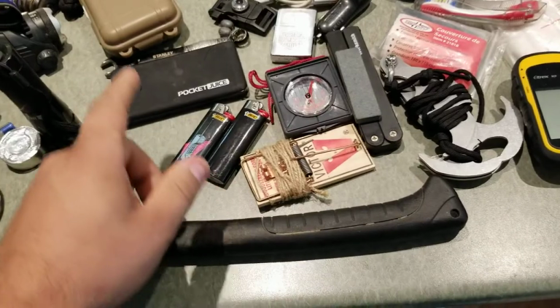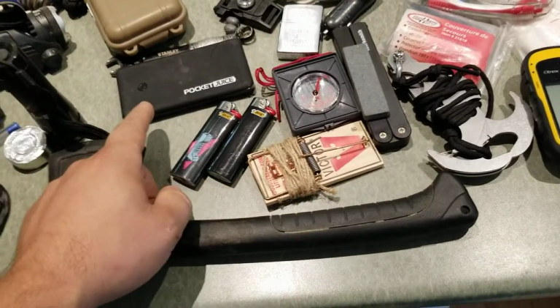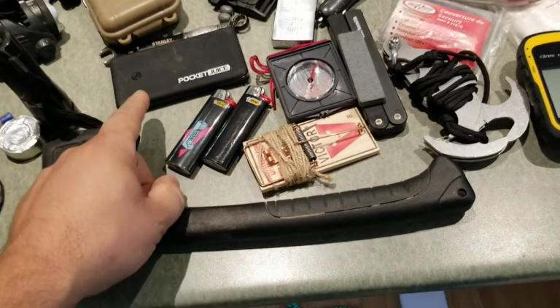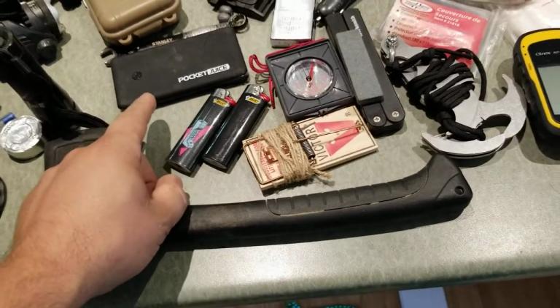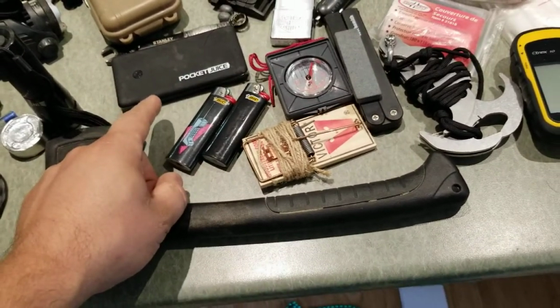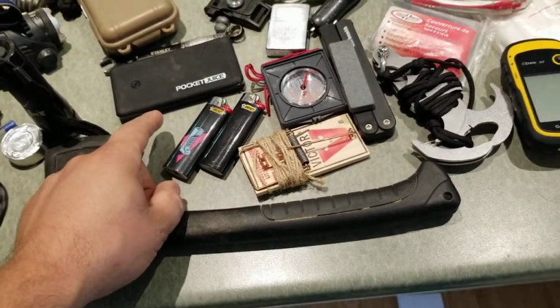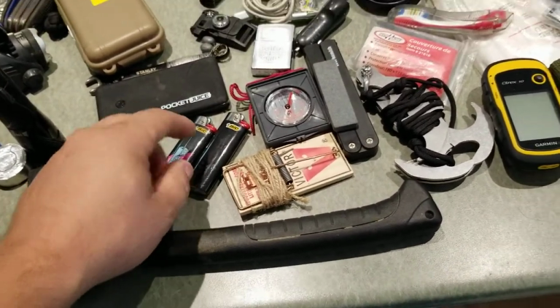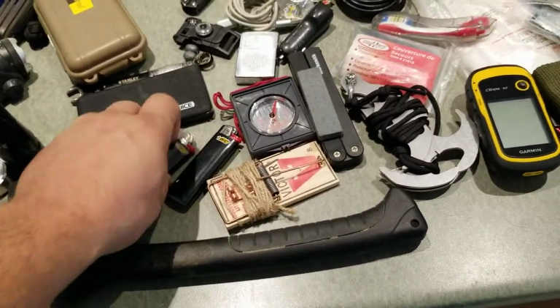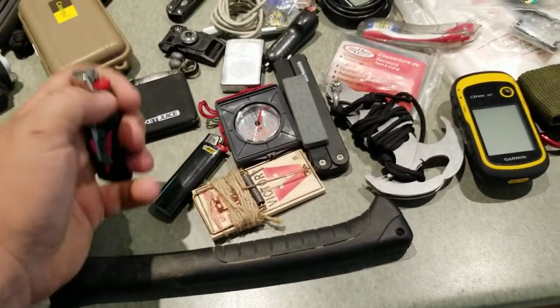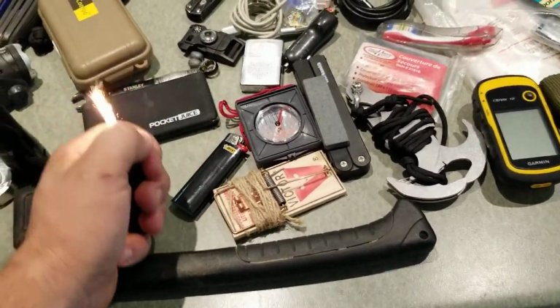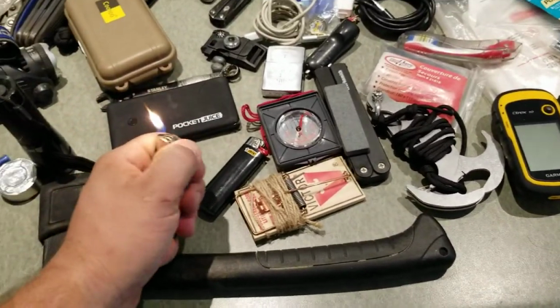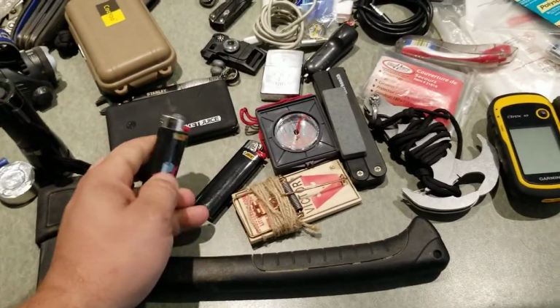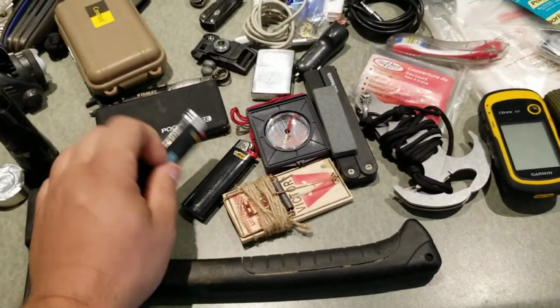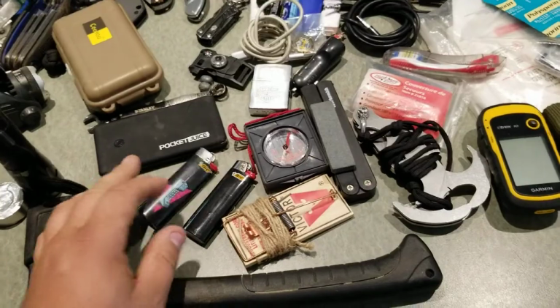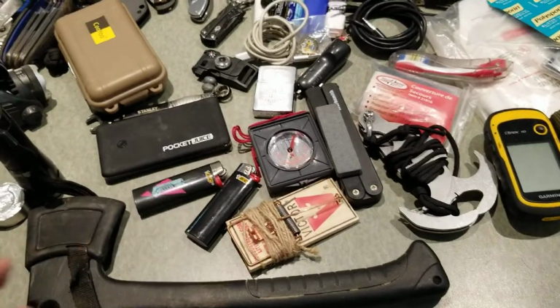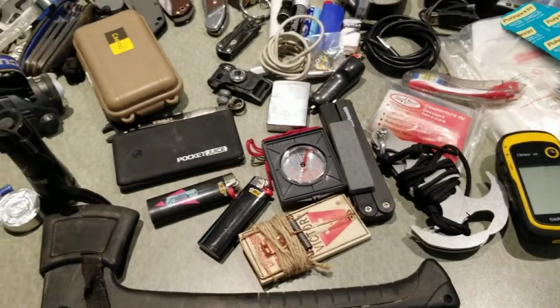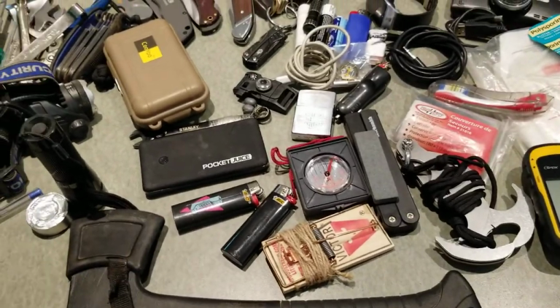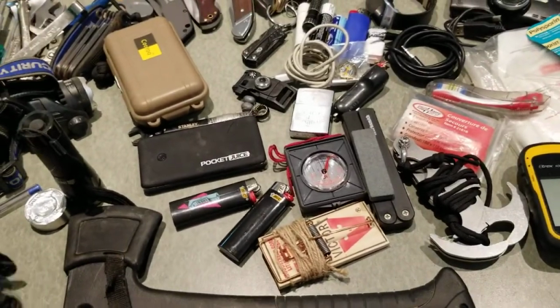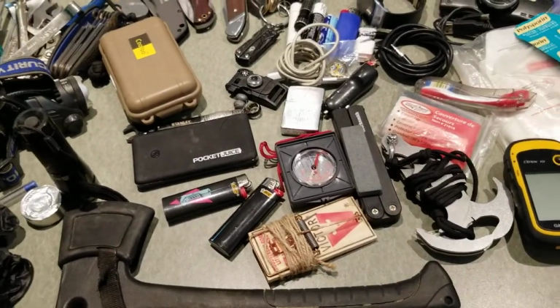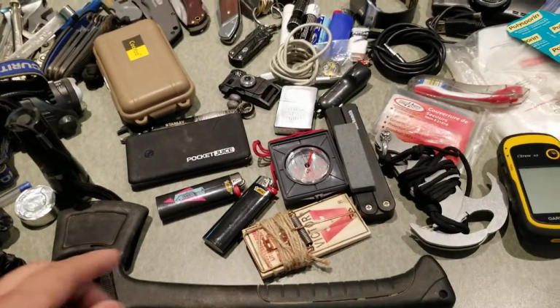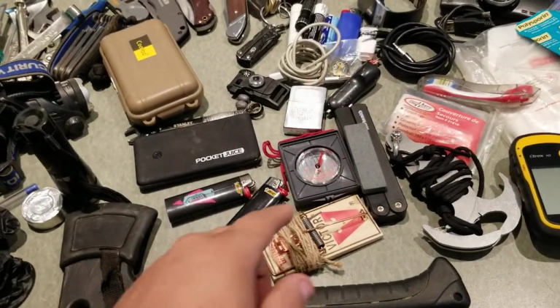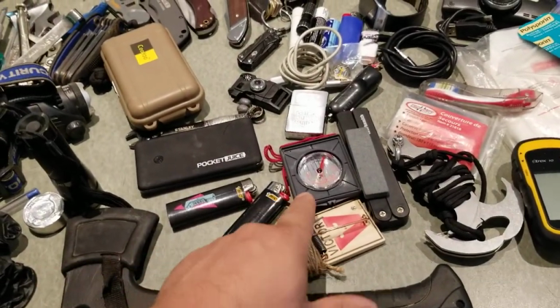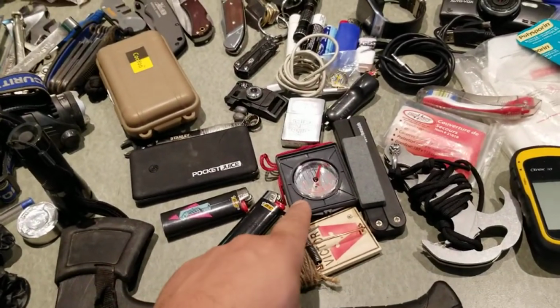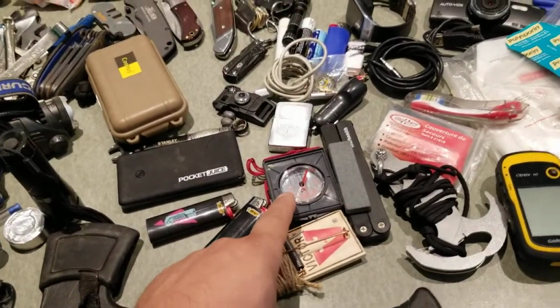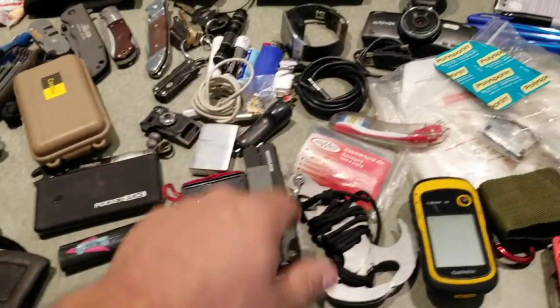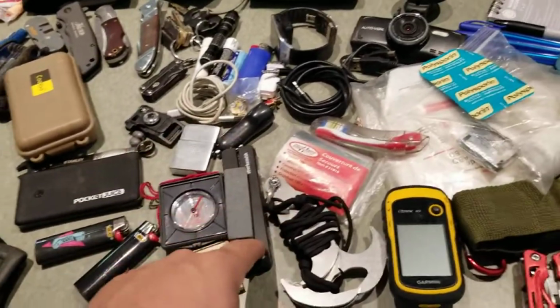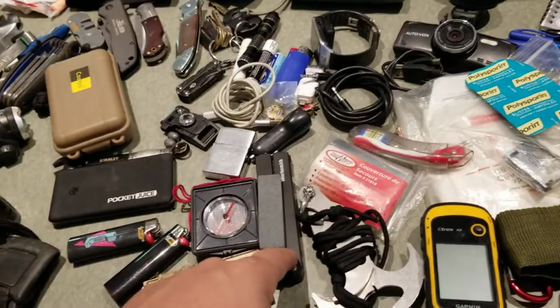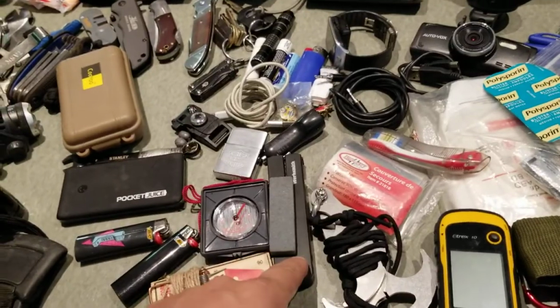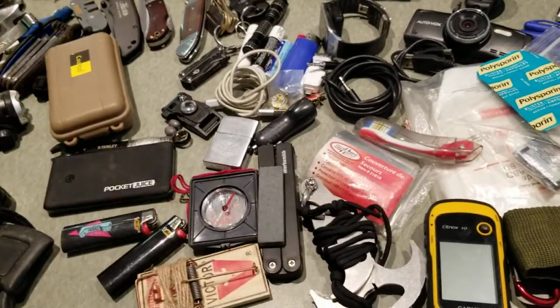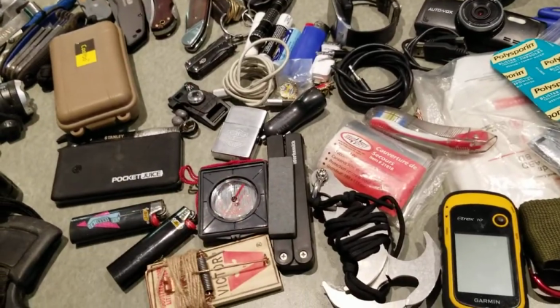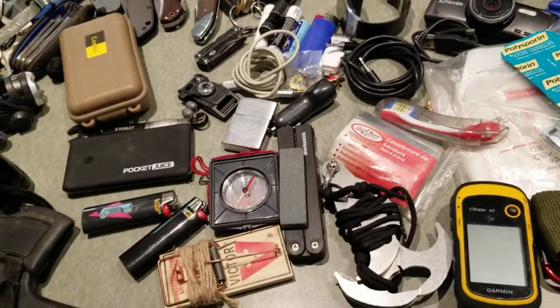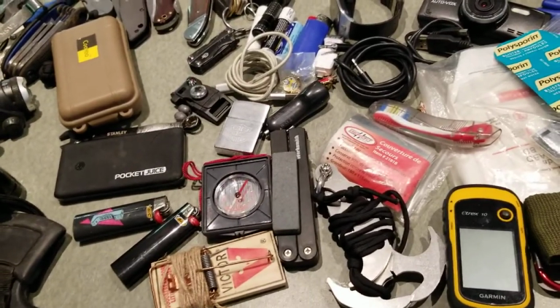Extra power pack. Lots of fire starters — I don't smoke anymore but I still pack fire with me. A compass and something to sharpen the knives.